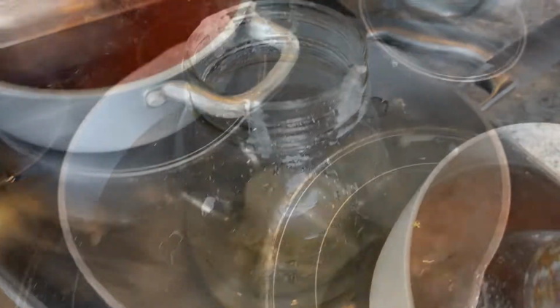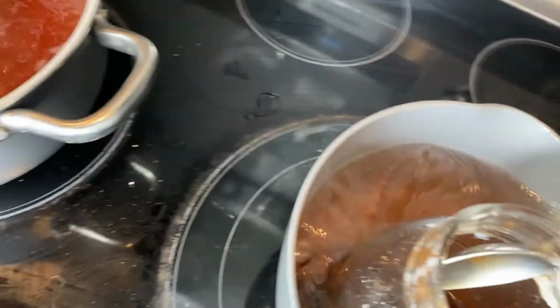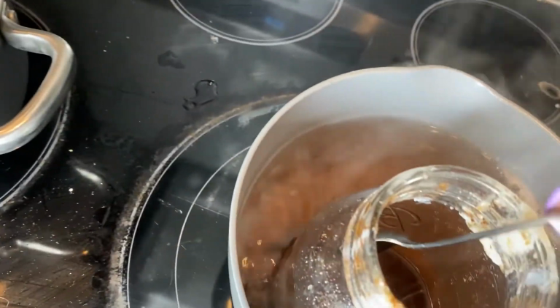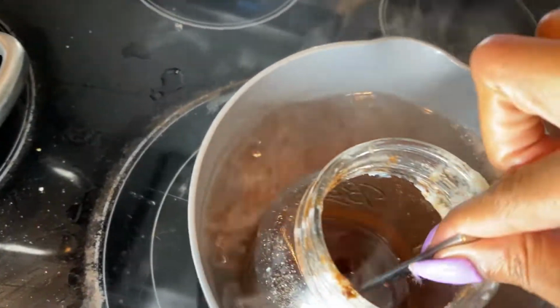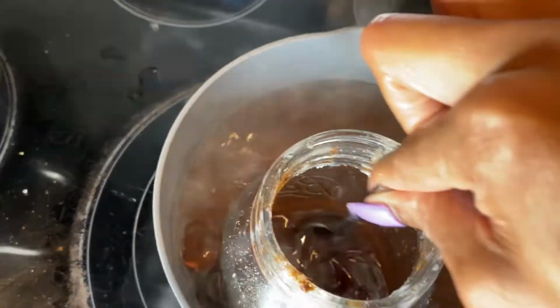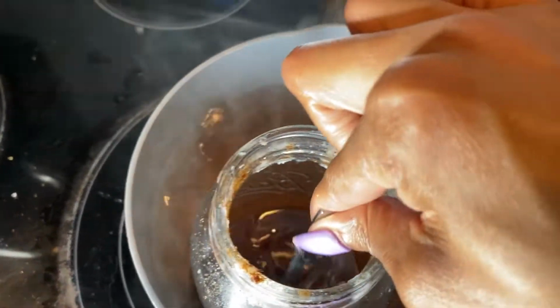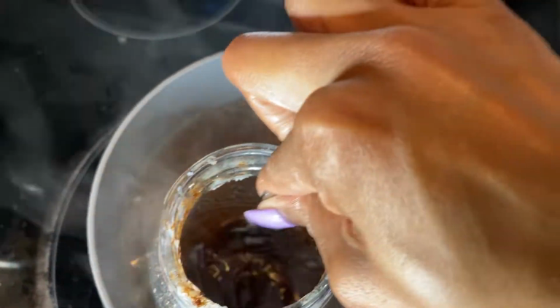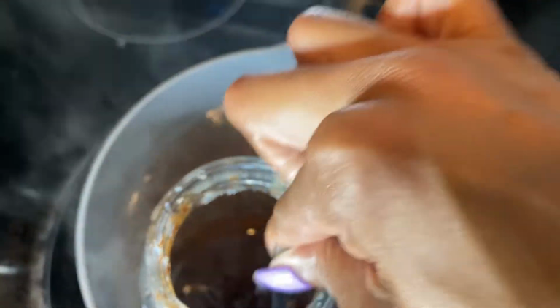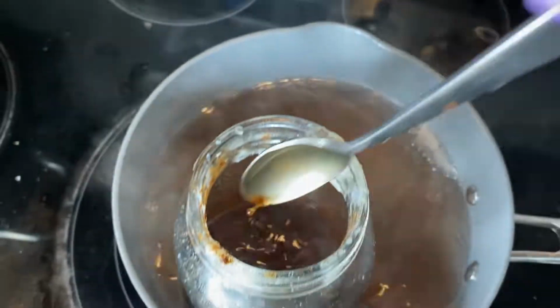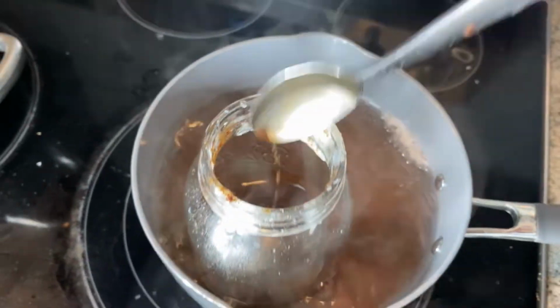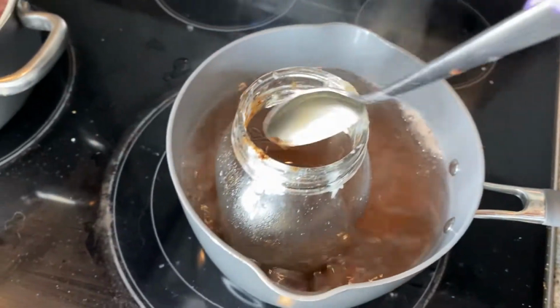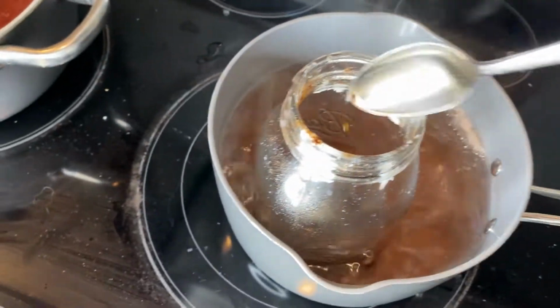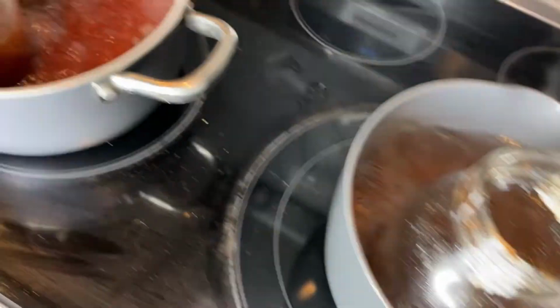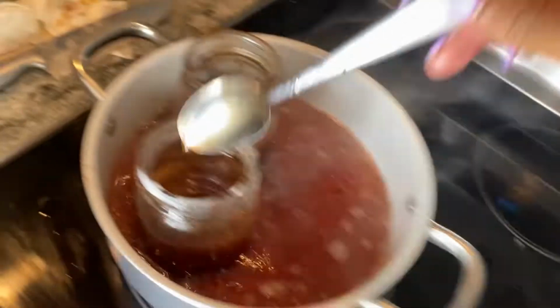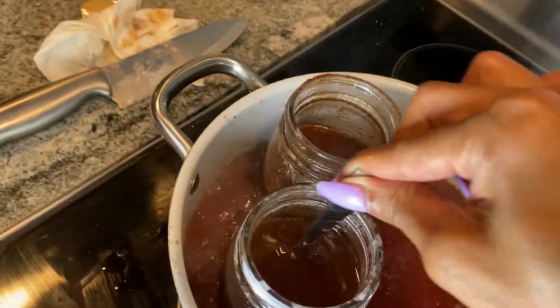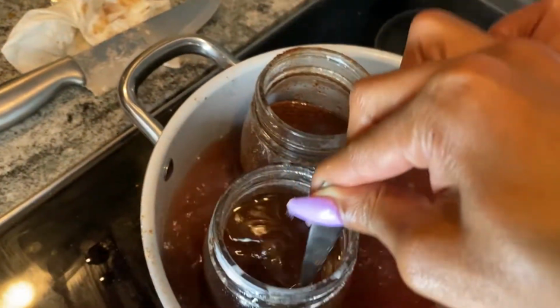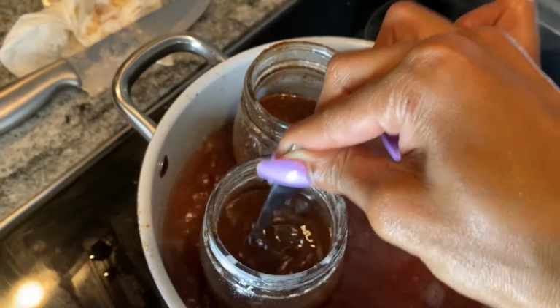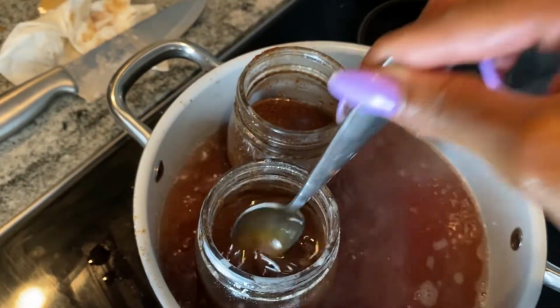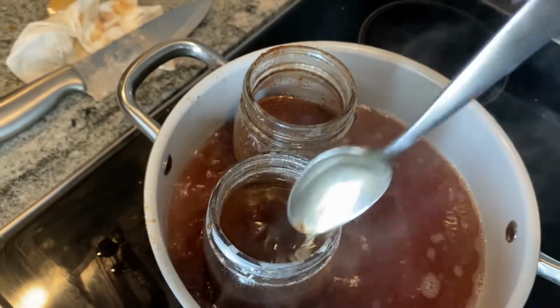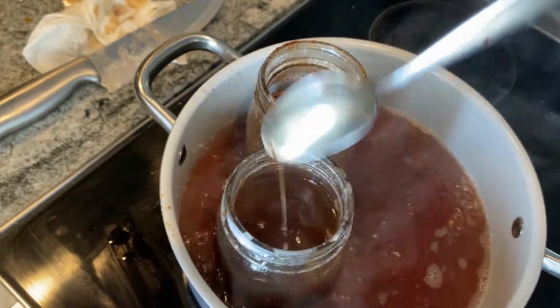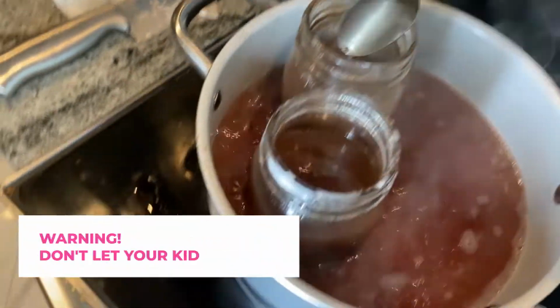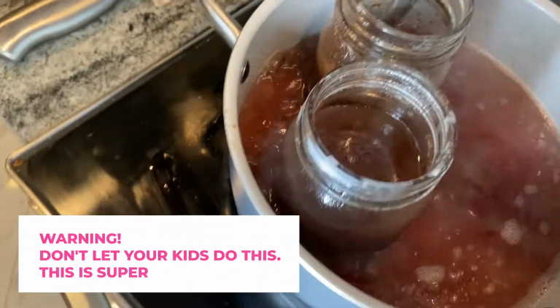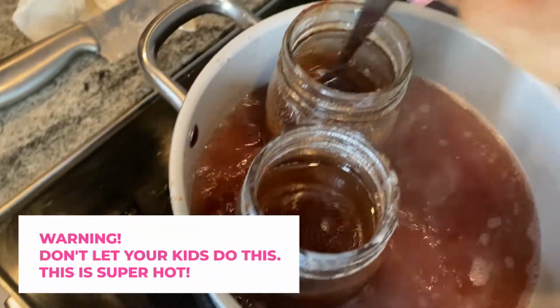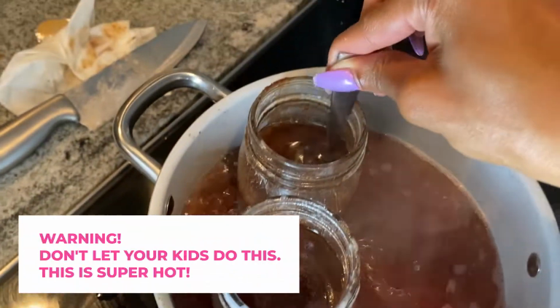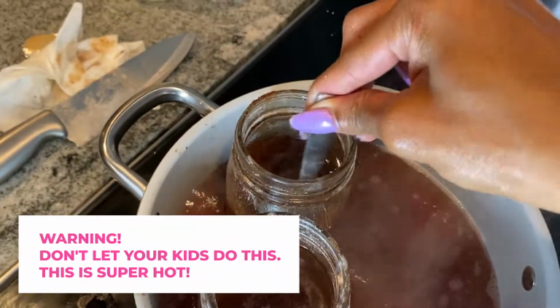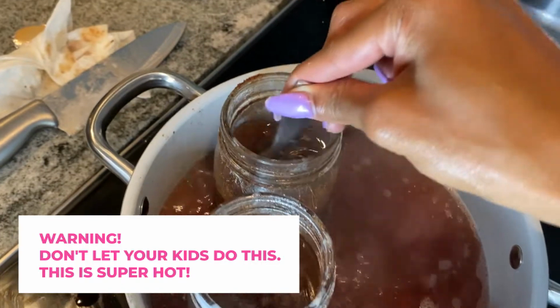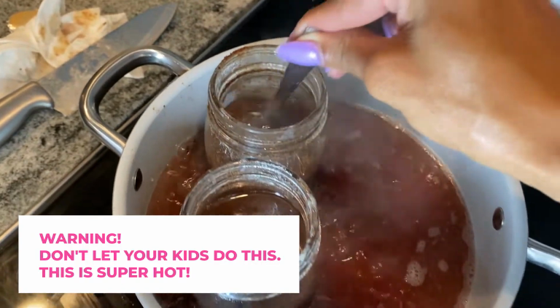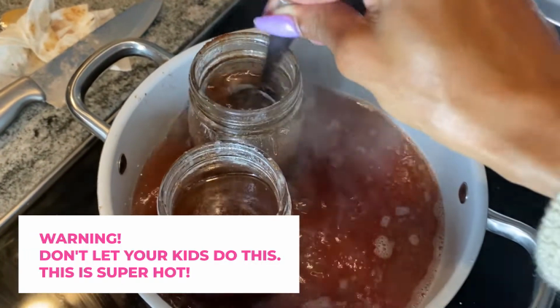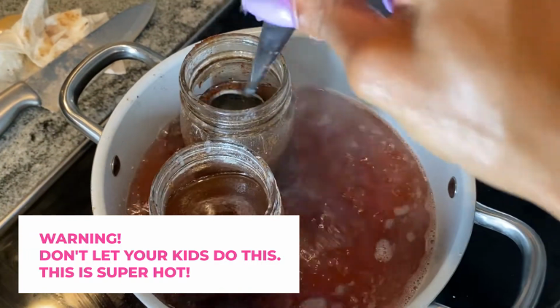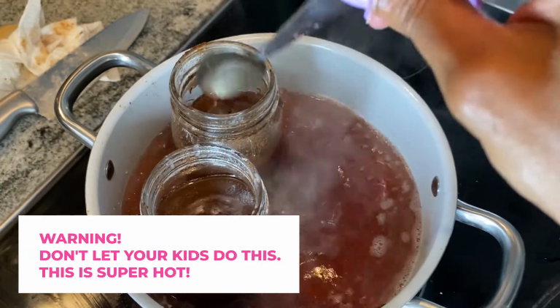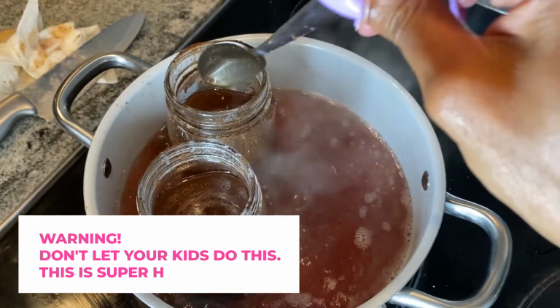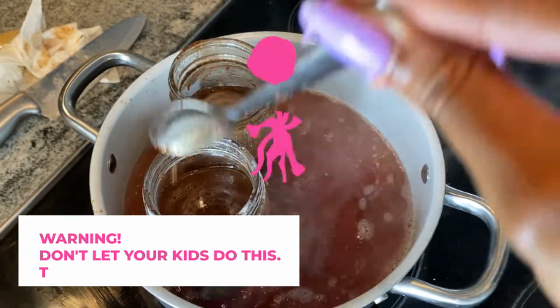After about 20 minutes, it's all melted and each candle is ready to pour. This part you don't want to let your kids do — you want to do it yourself because it's super, super hot. Put on a mitten!